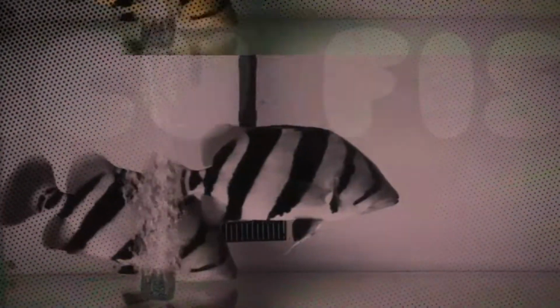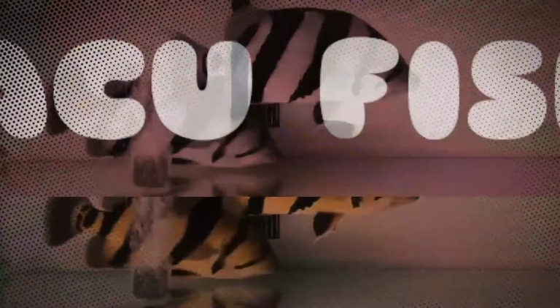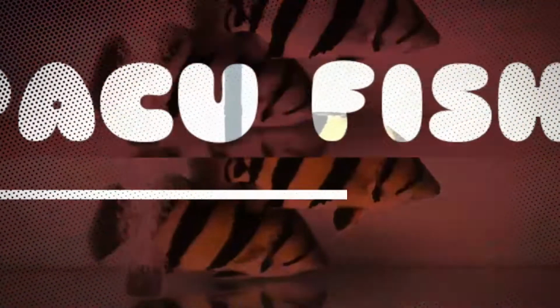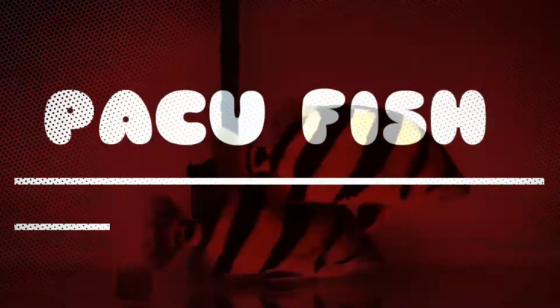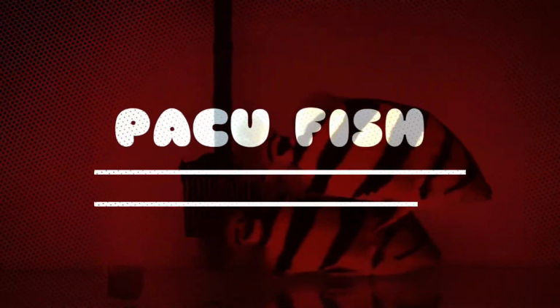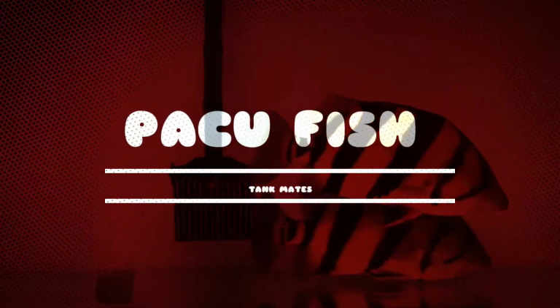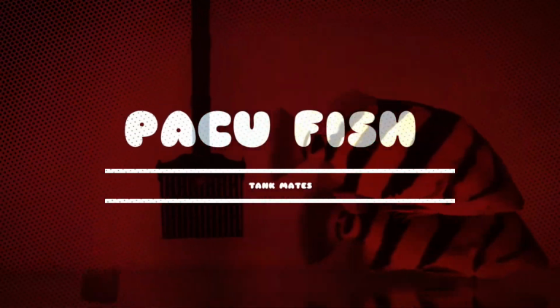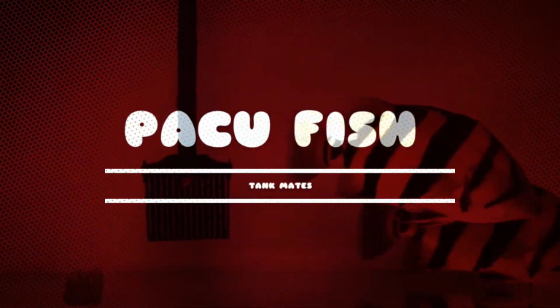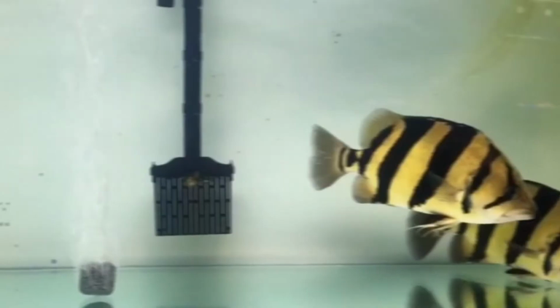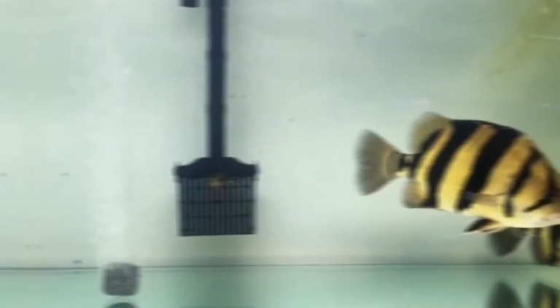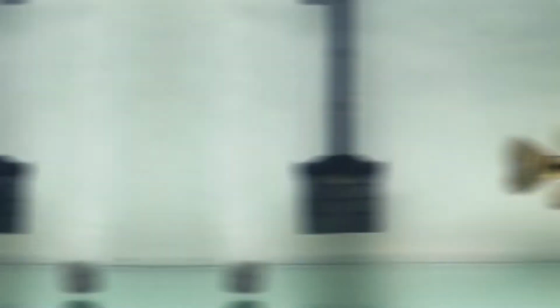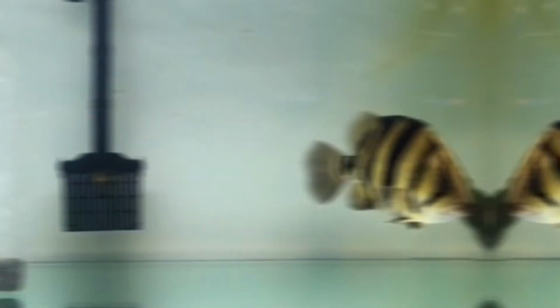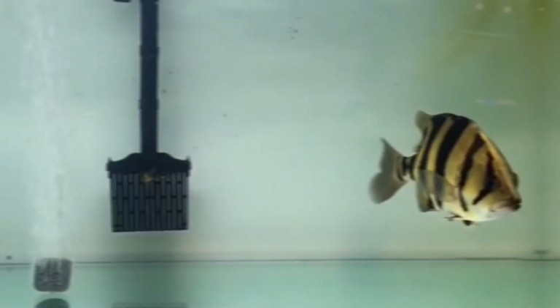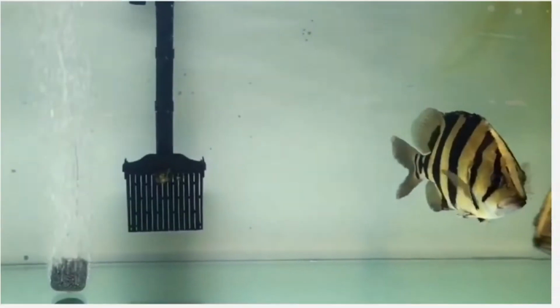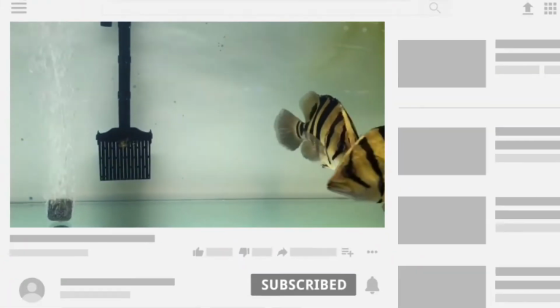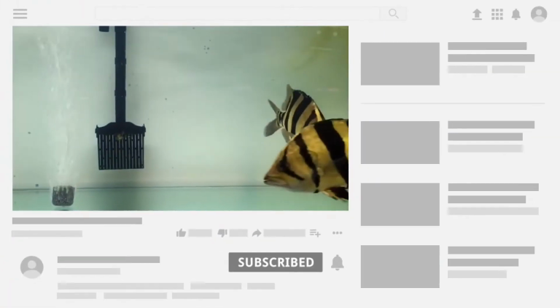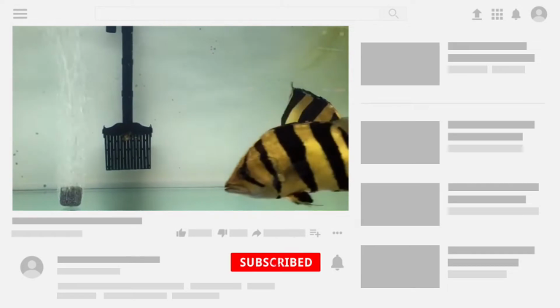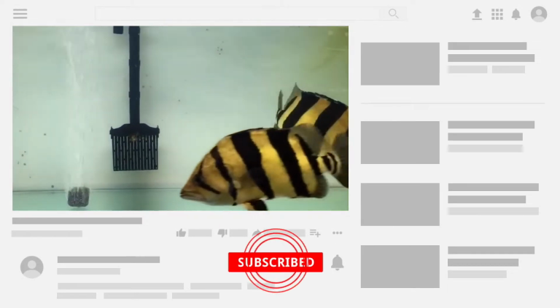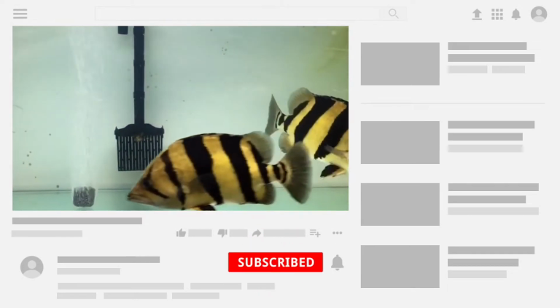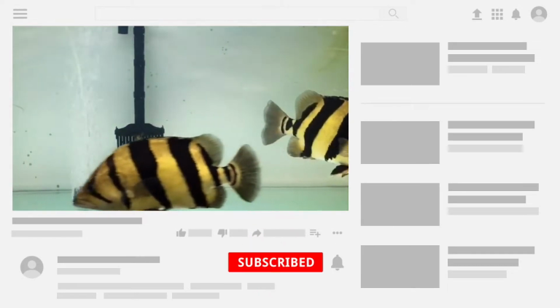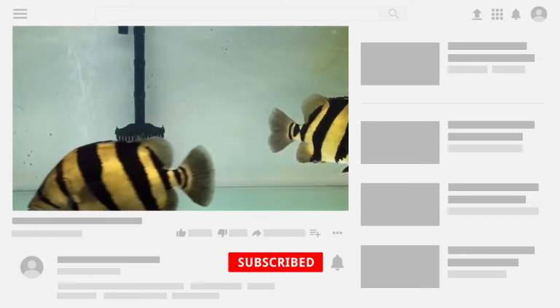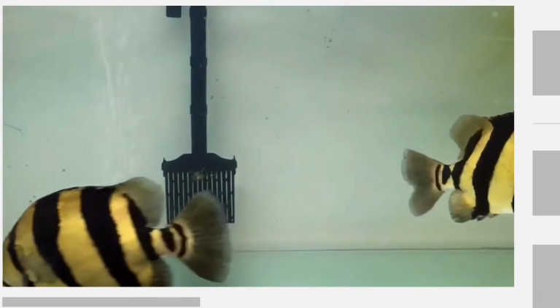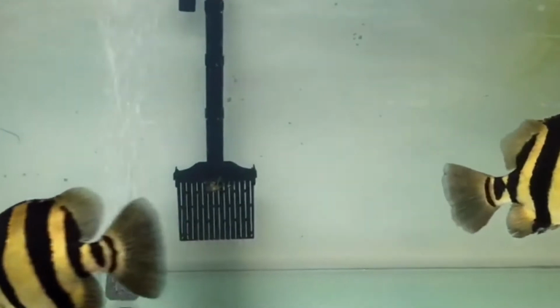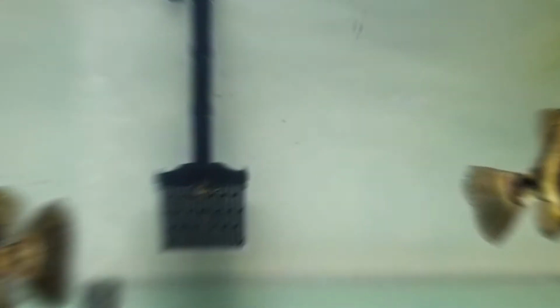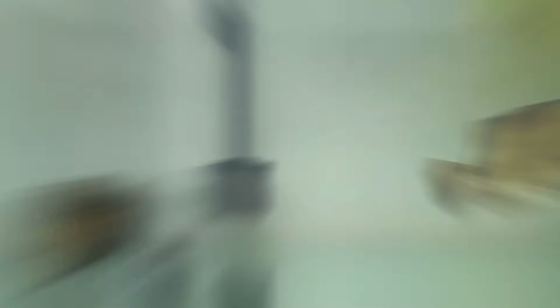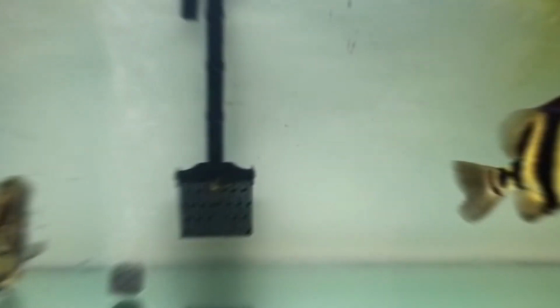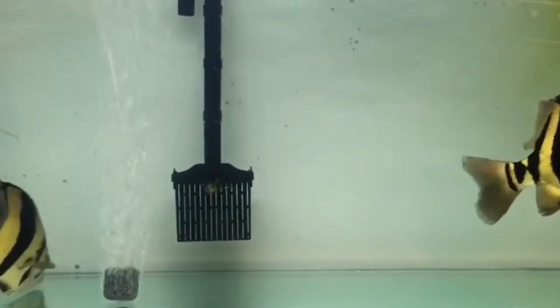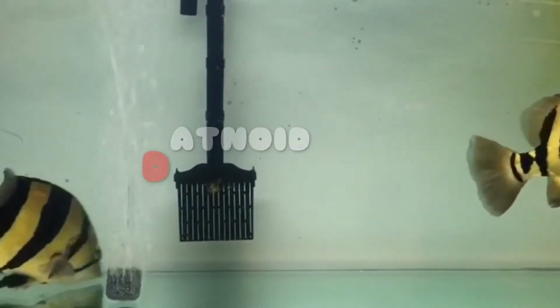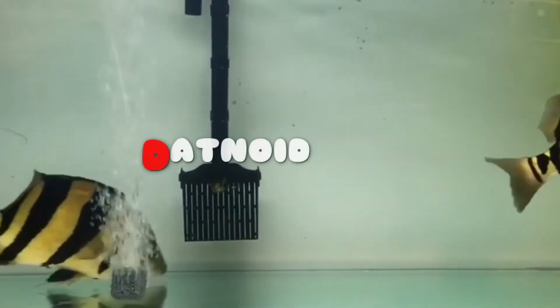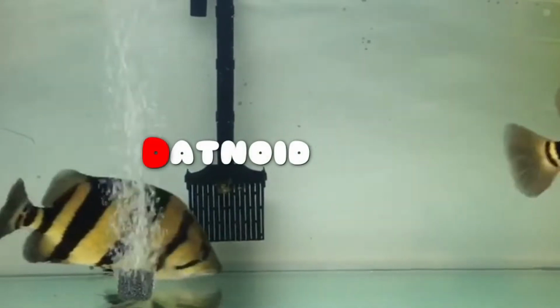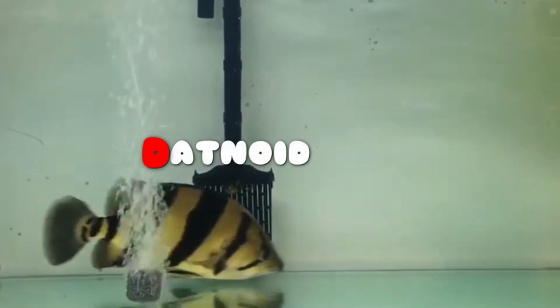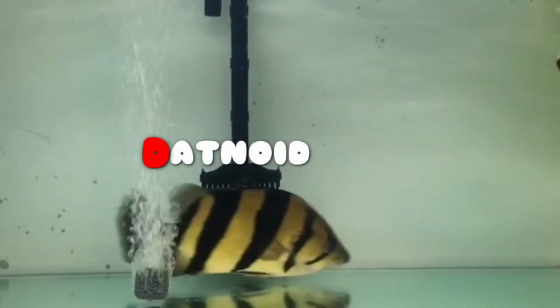Hi guys, welcome to my YouTube channel Aquafina. In this video I am going to discuss the tank mates for your Paco fish. The first tank mate for Paco fish is Siamese tiger fish.